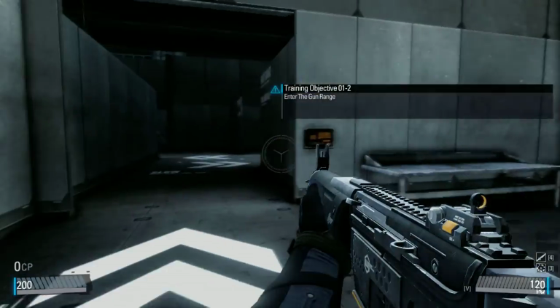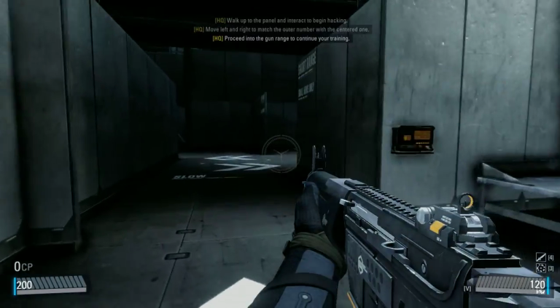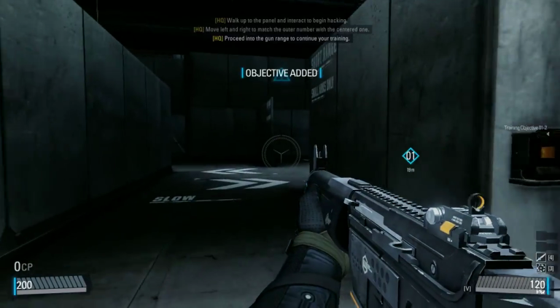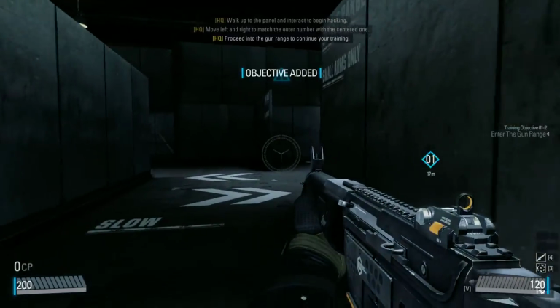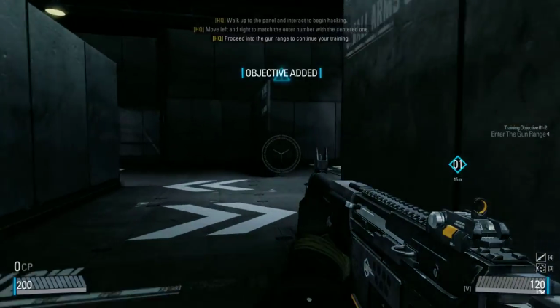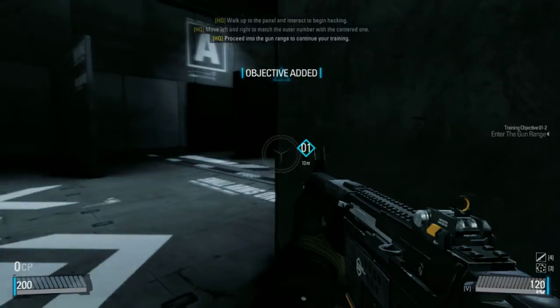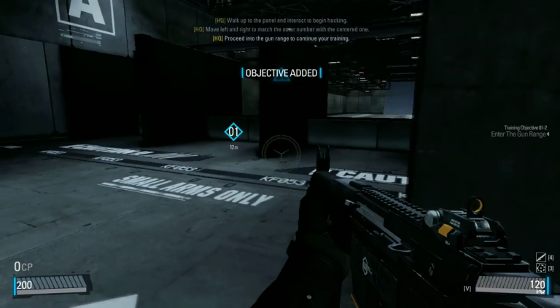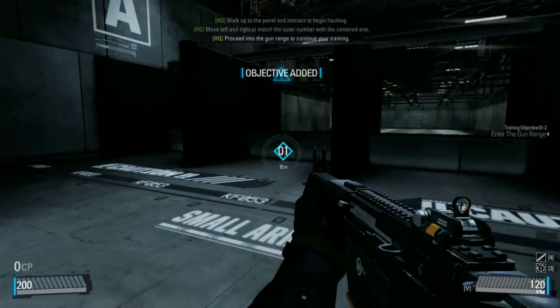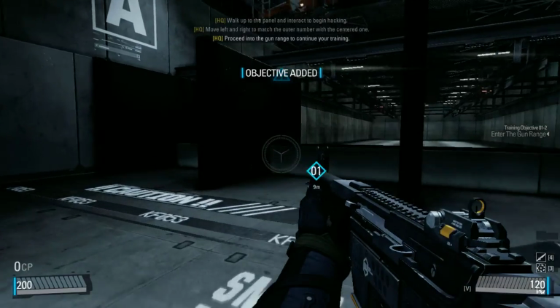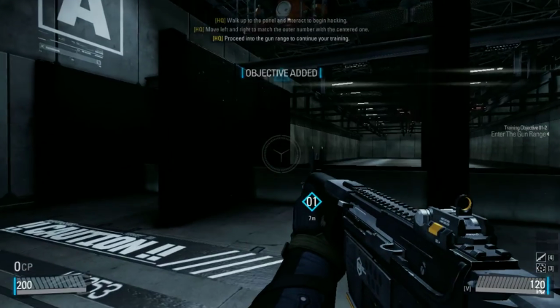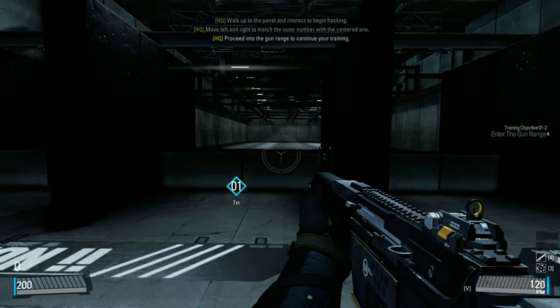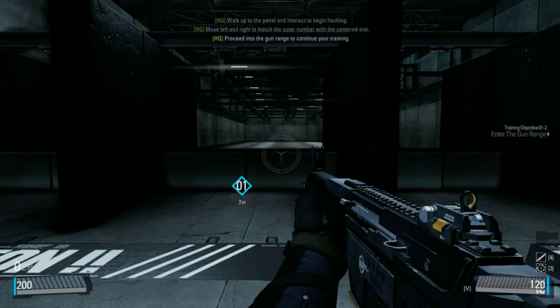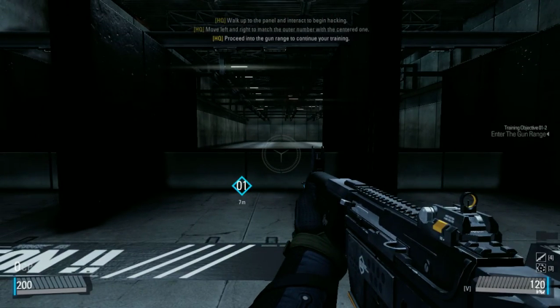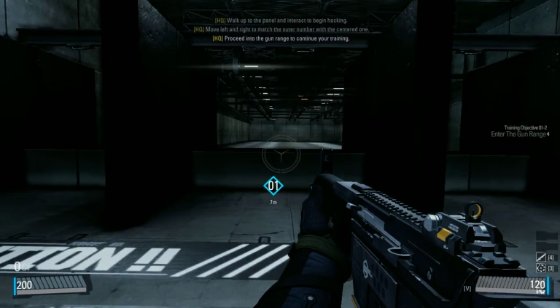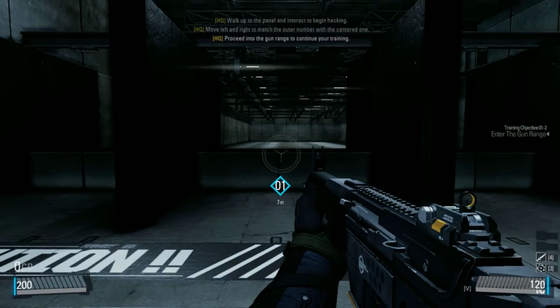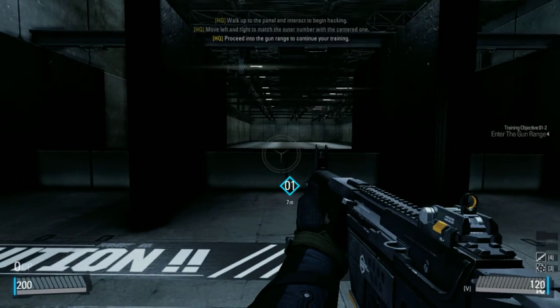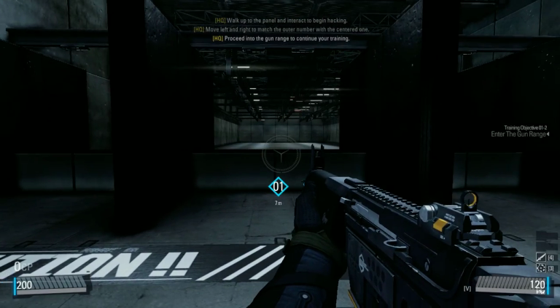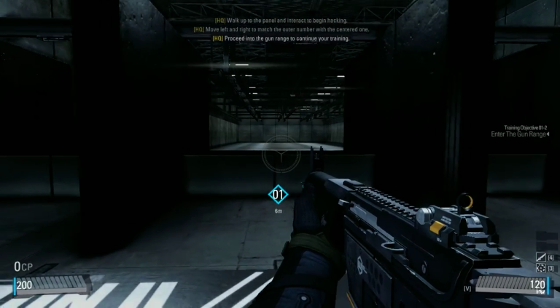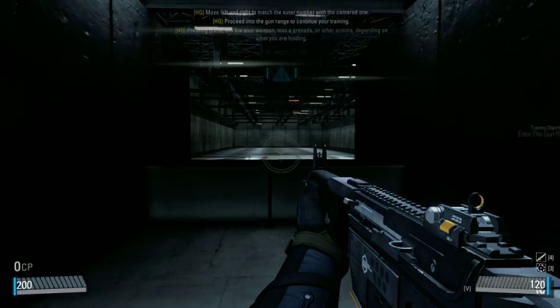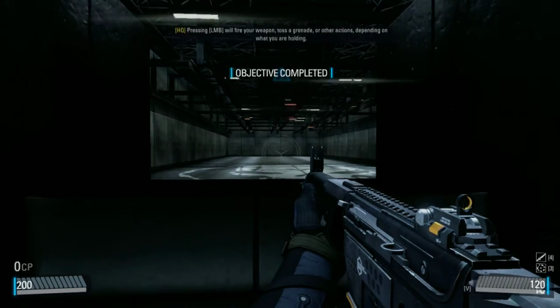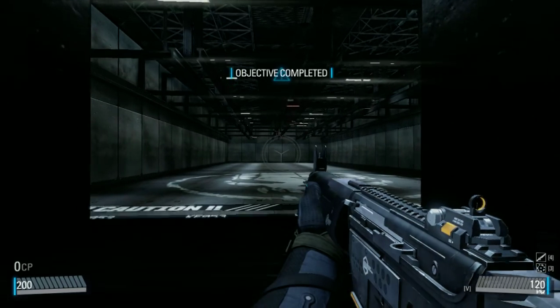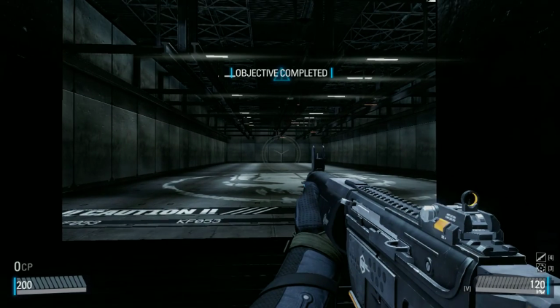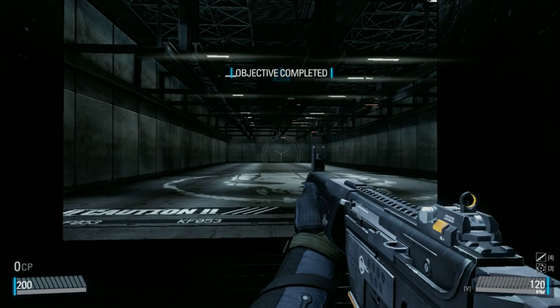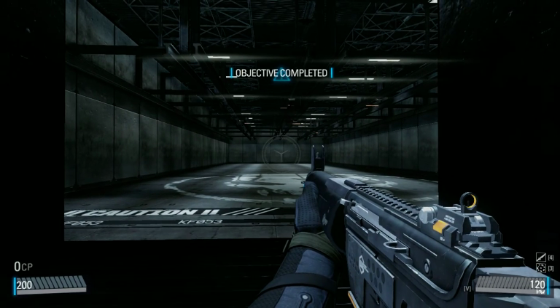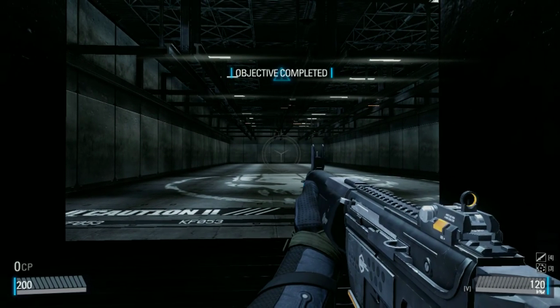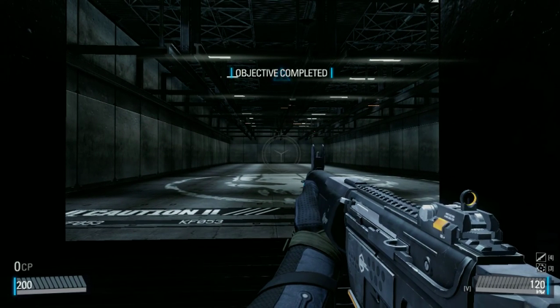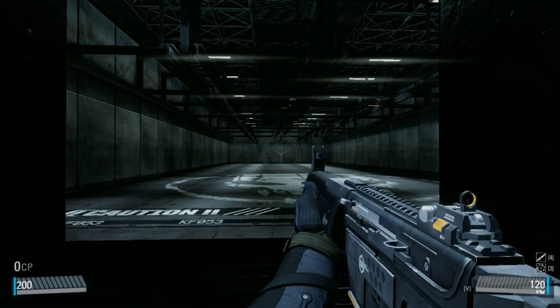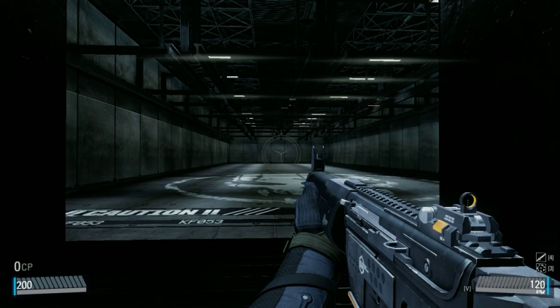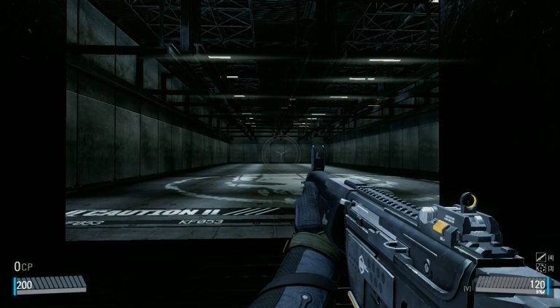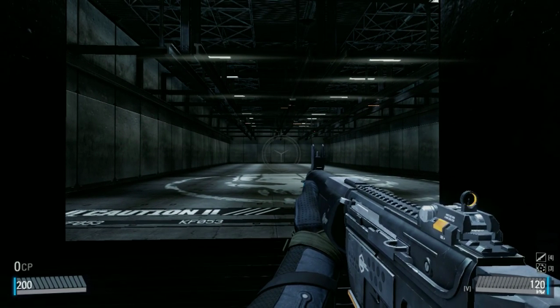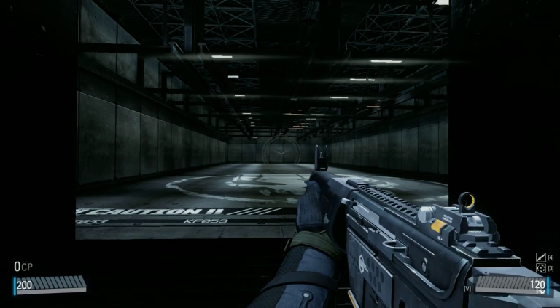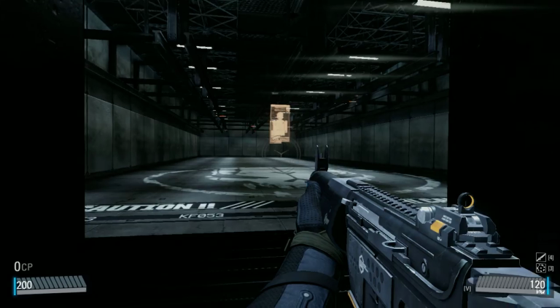Let us begin. The most important part of combat is knowing how to use your weapon. Proceed into the gun range to continue. Pressing the left mouse button will fire your weapon, toss a grenade, or other actions depending on what you are loading.